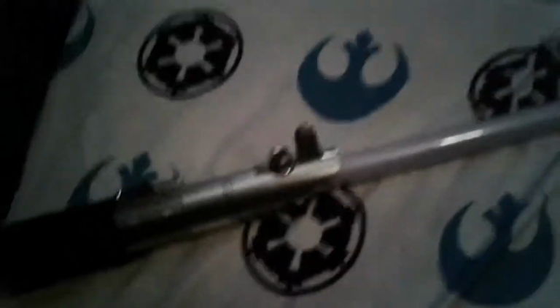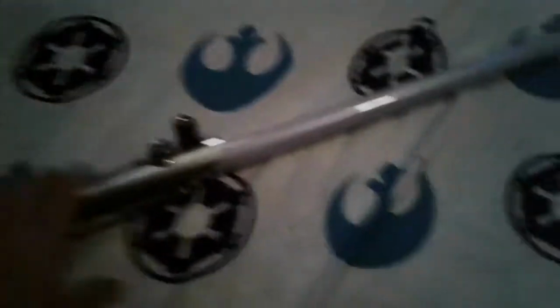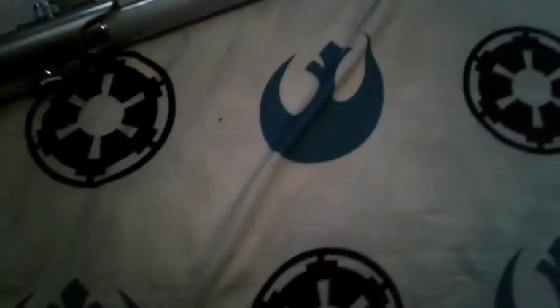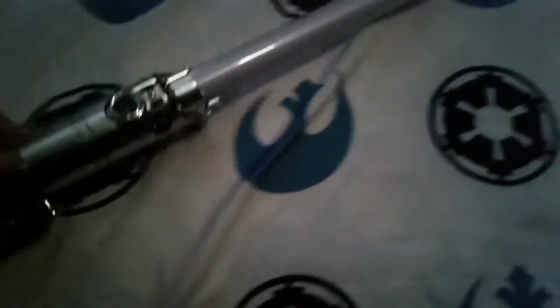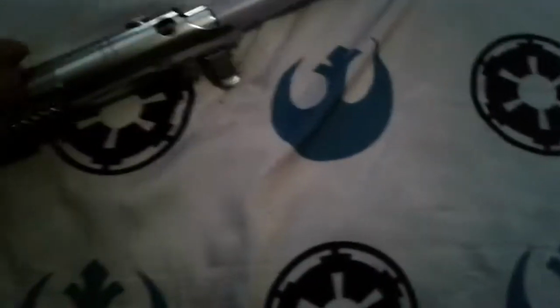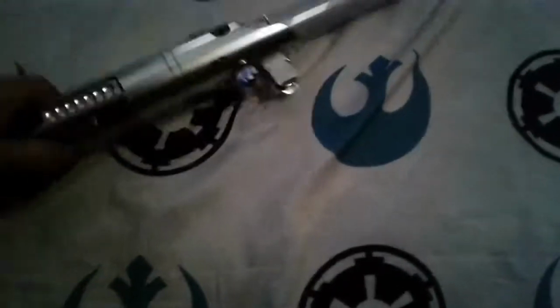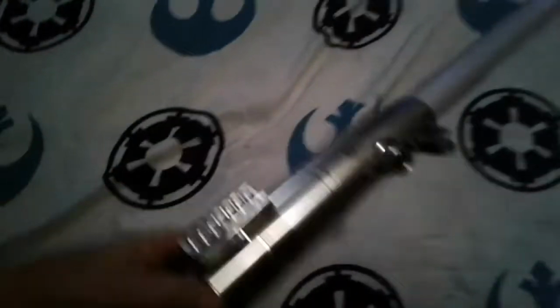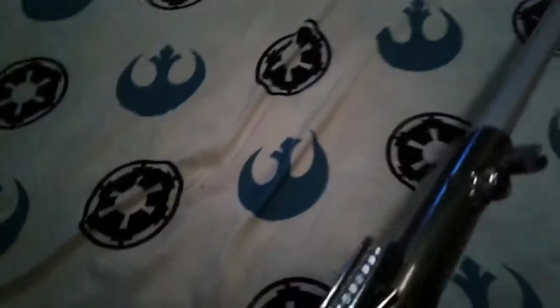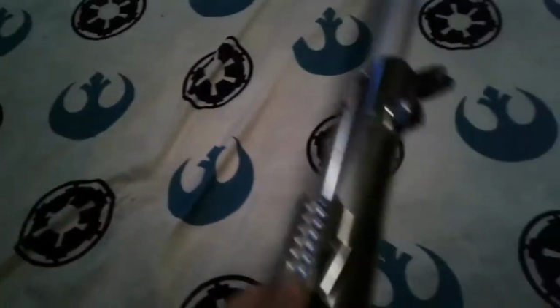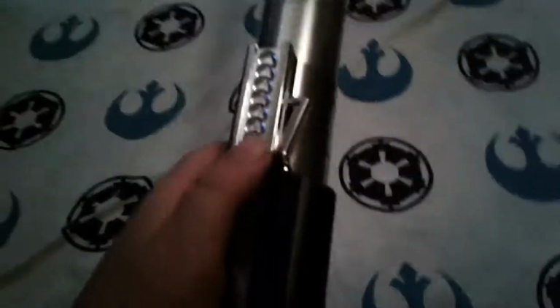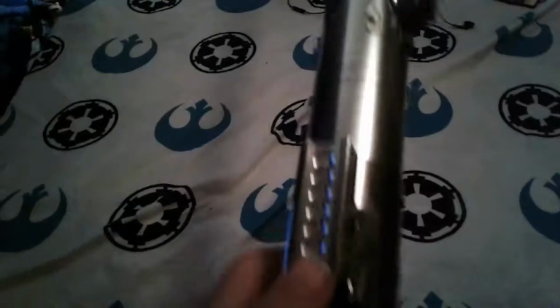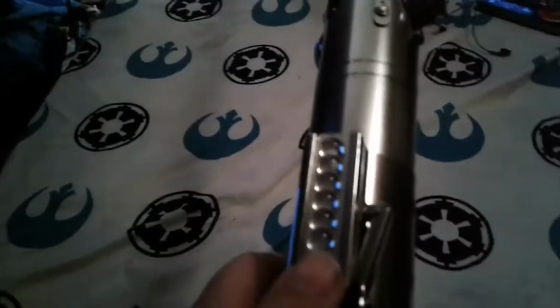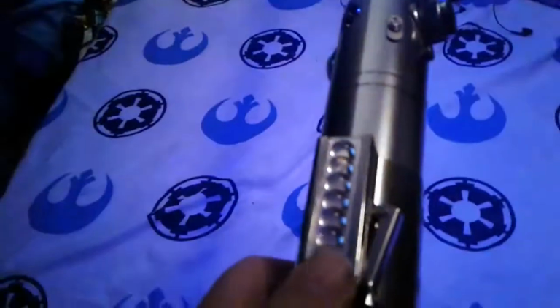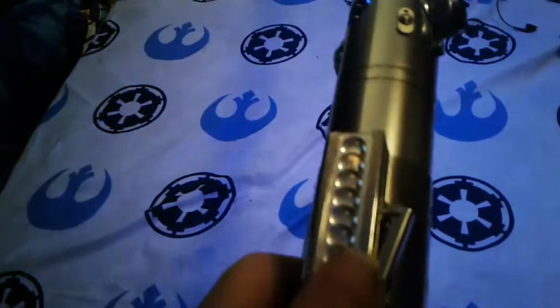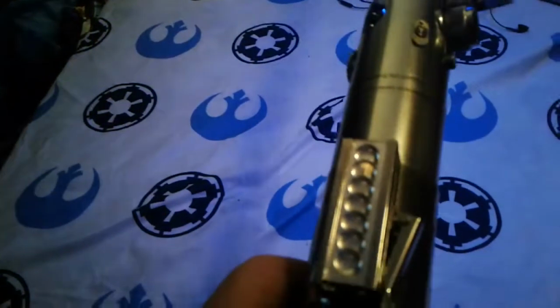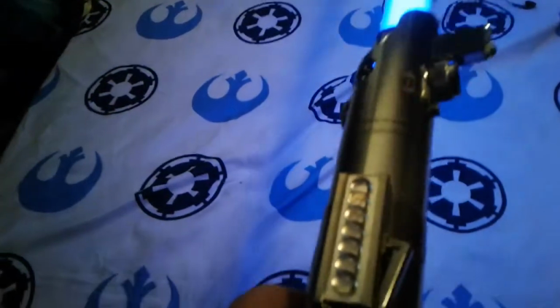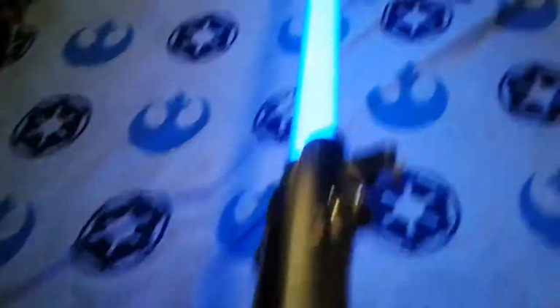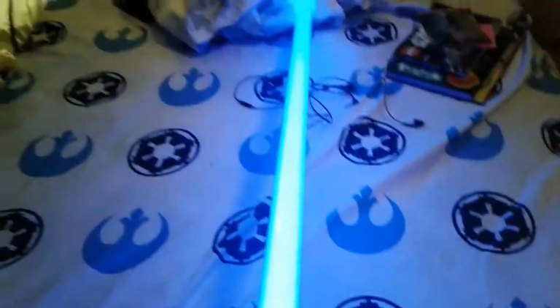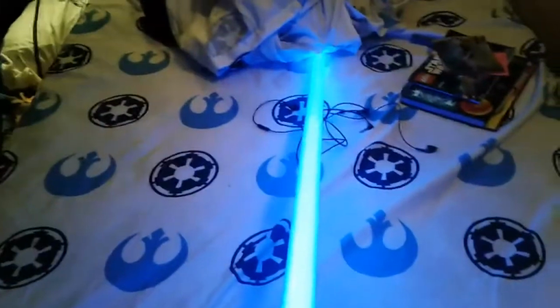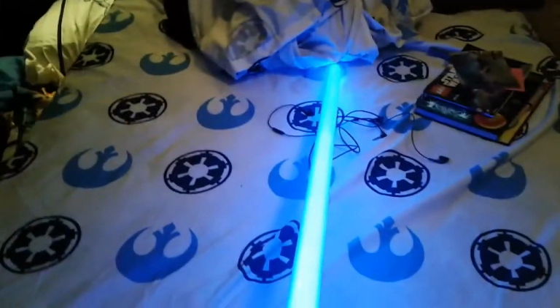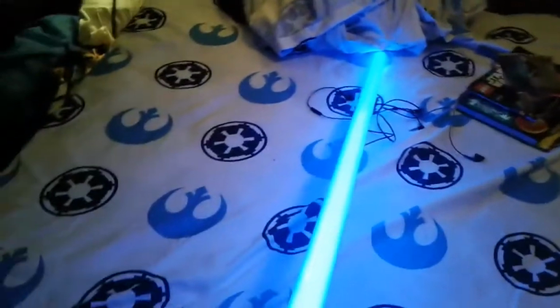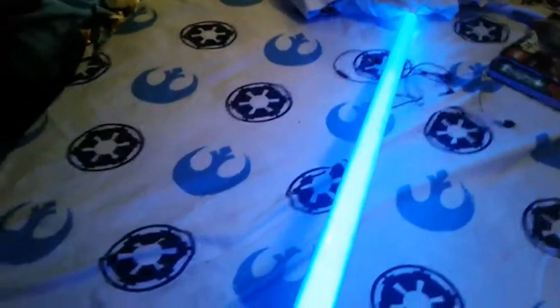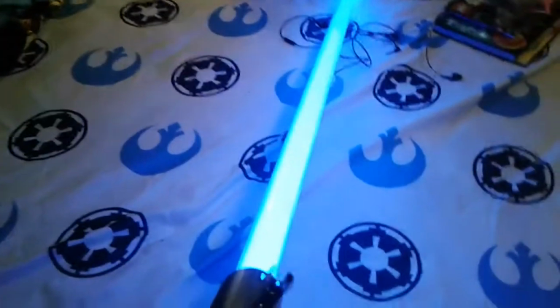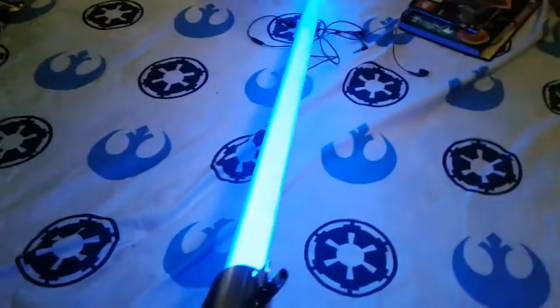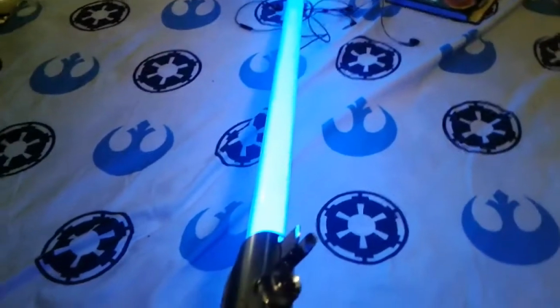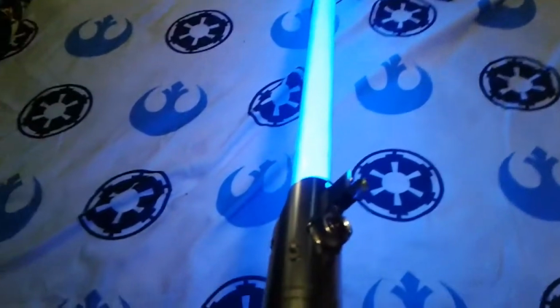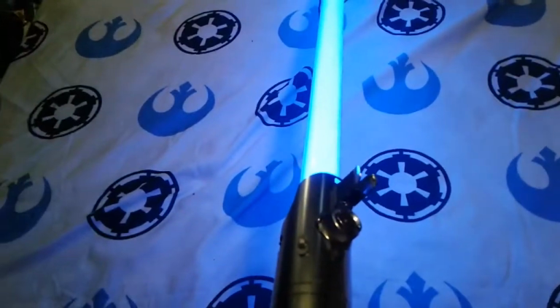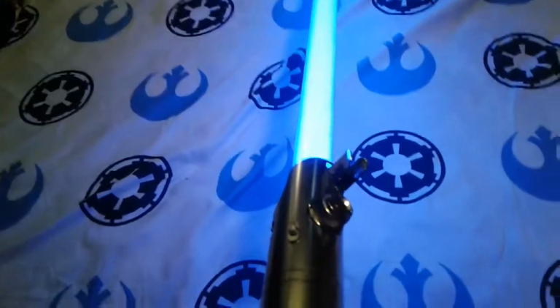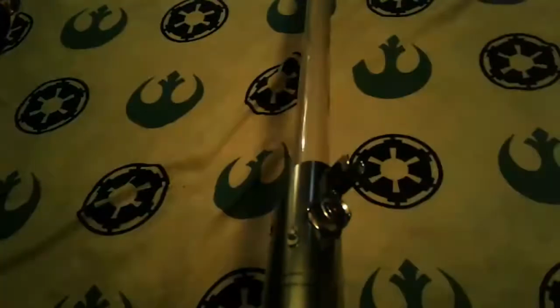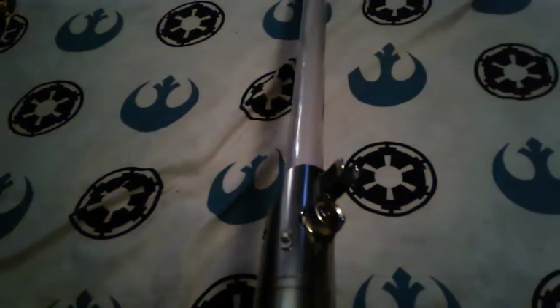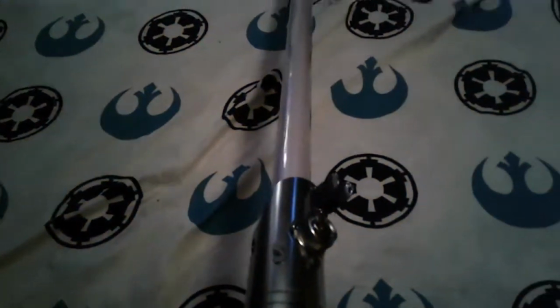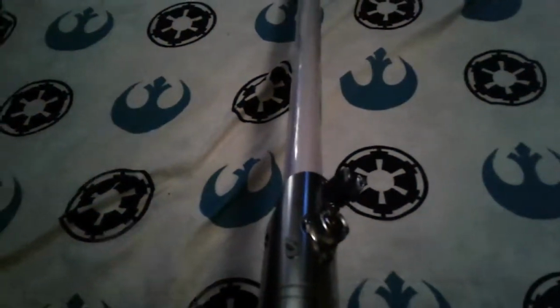You just push this up to turn it on. See? There's blue — it's a nice bright blade. So let's turn it off and see what this thing can do in the dark.